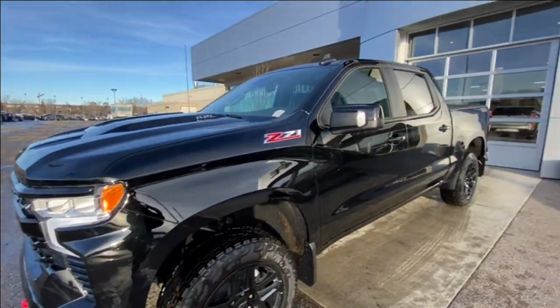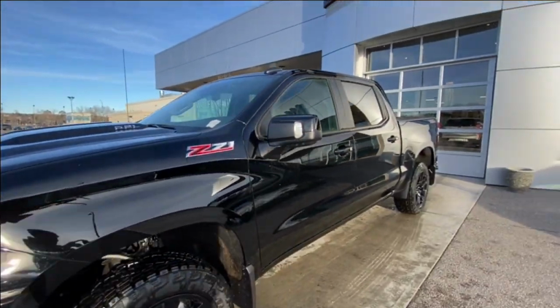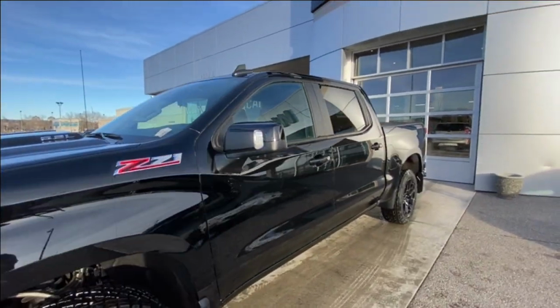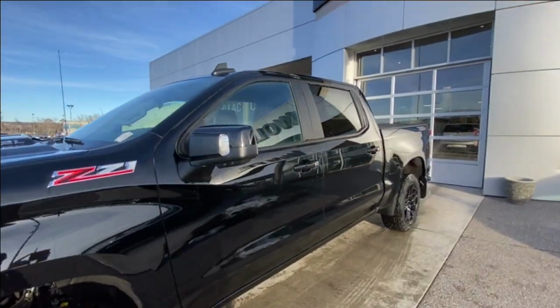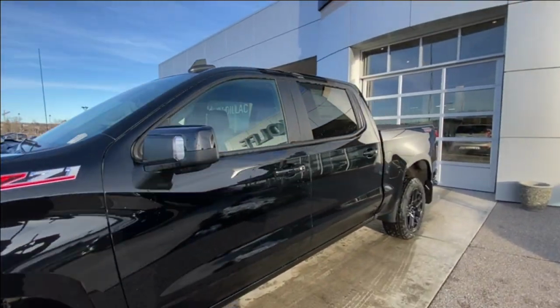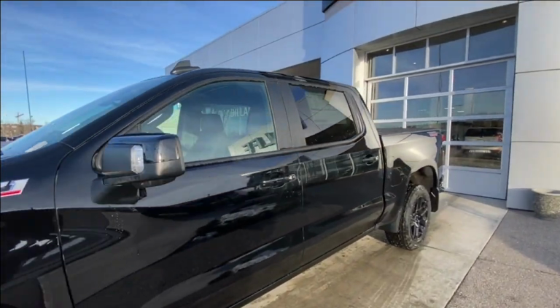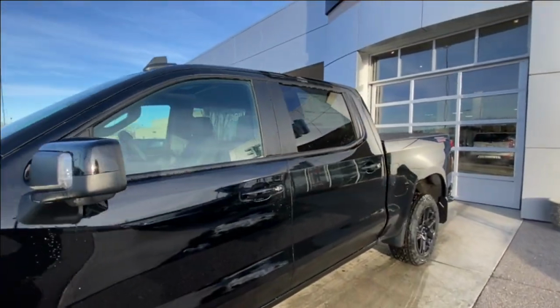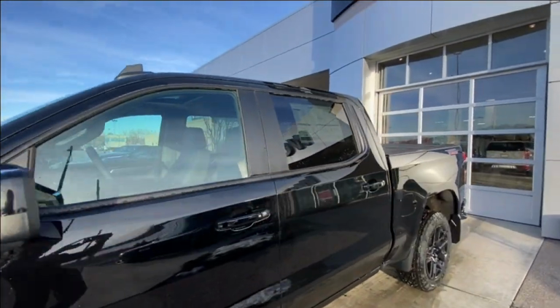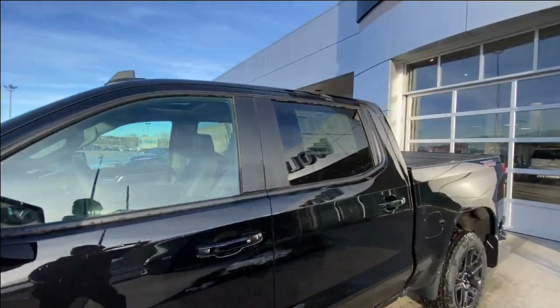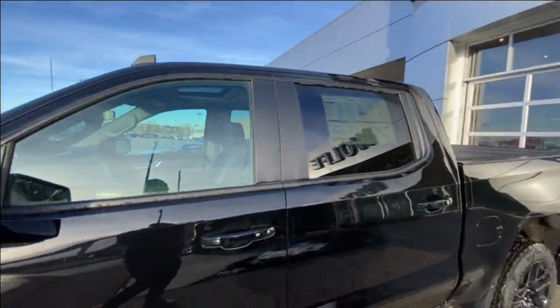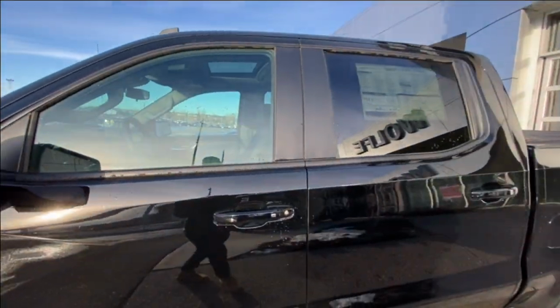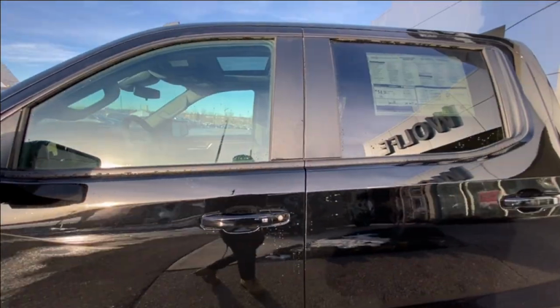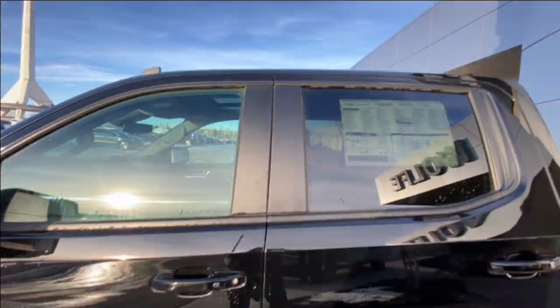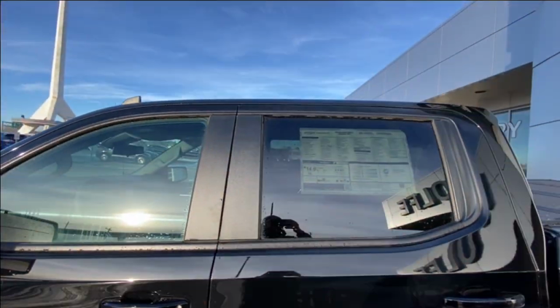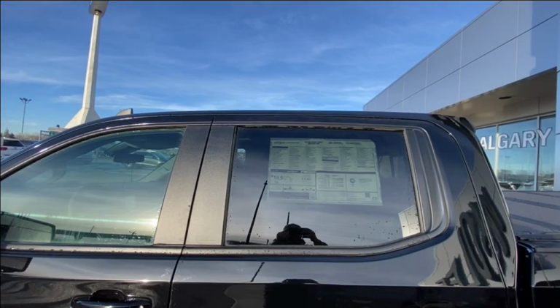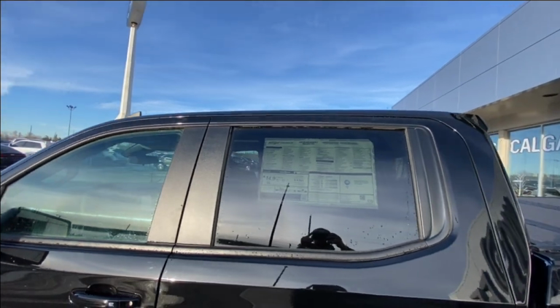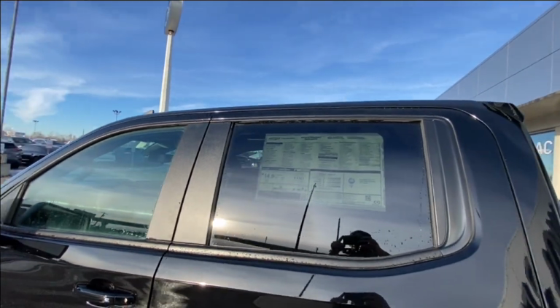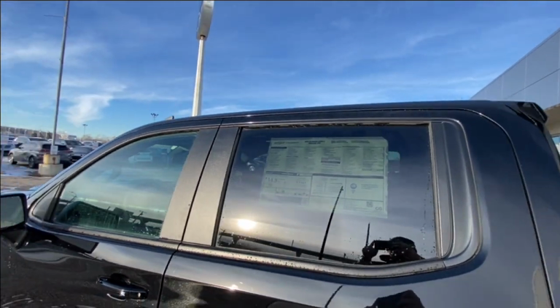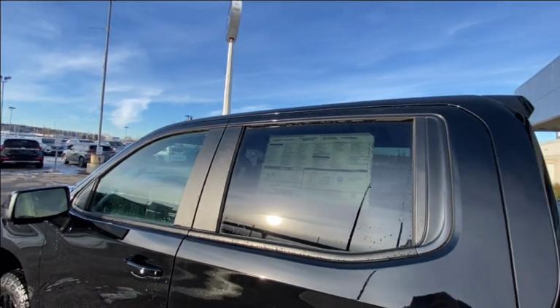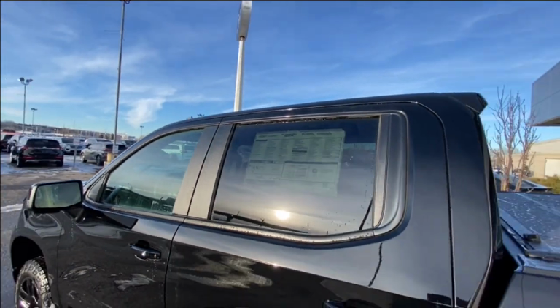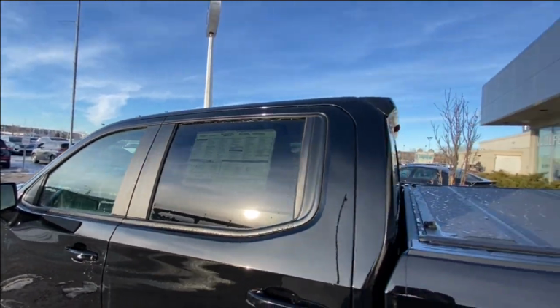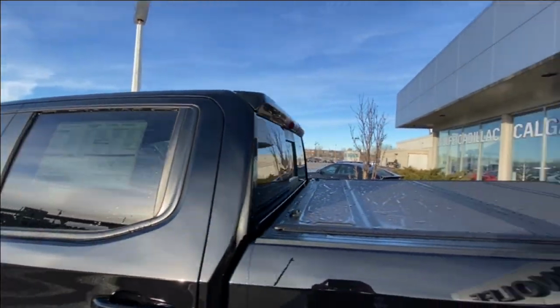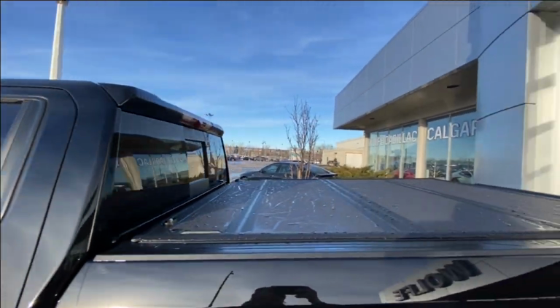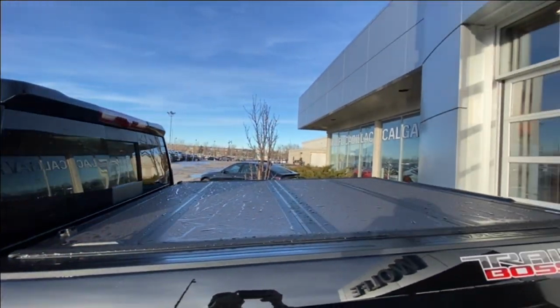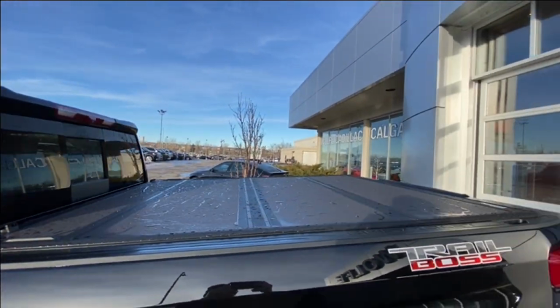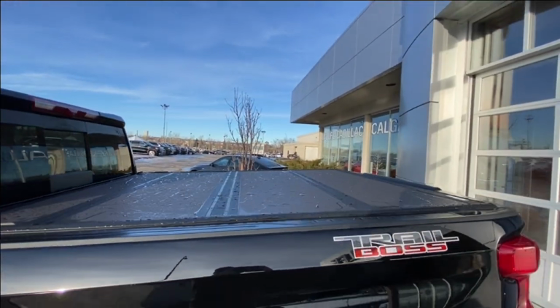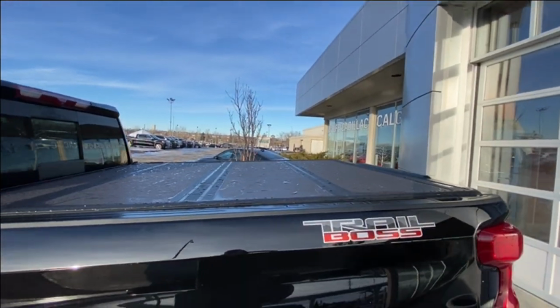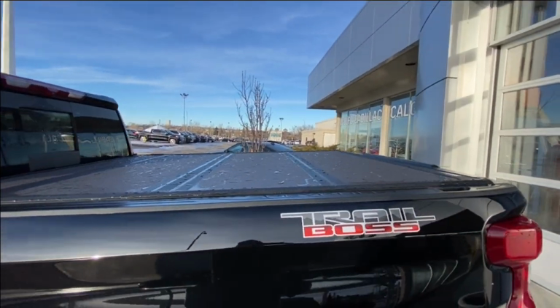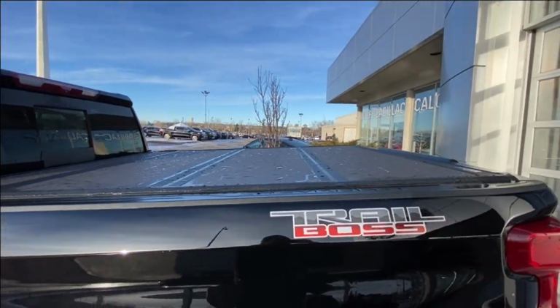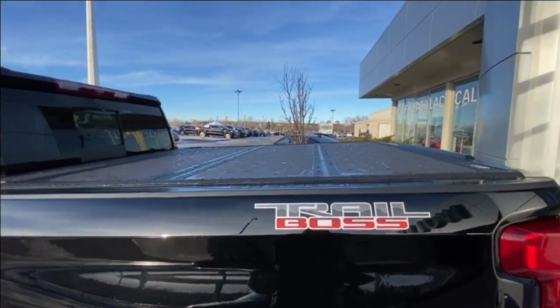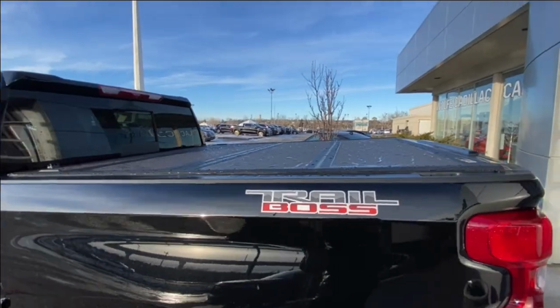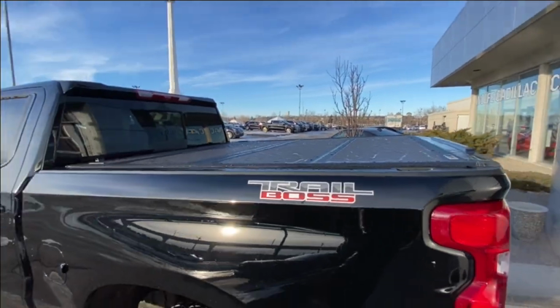Back down the side of the vehicle, this truck is remote-start equipped and has keyless entry, rear-tinted privacy windows with black trim all around, a bed cover is installed, and Trail Boss logos on both sides of the bed.